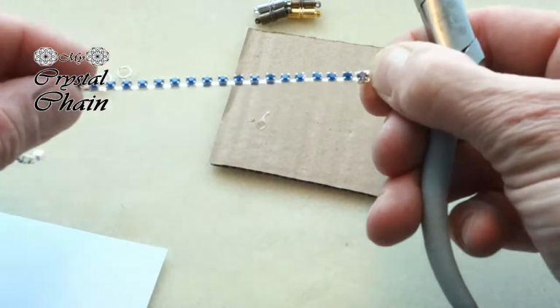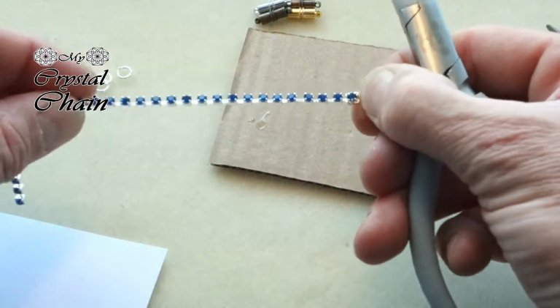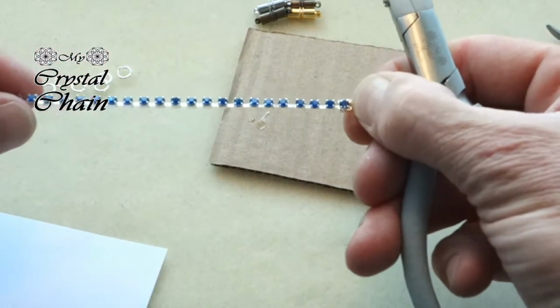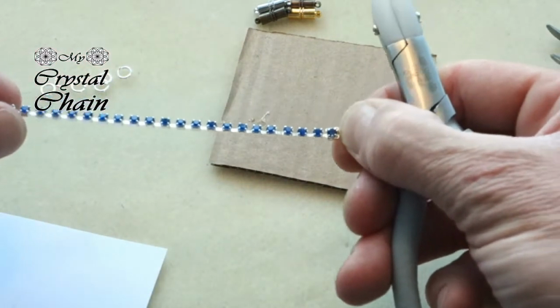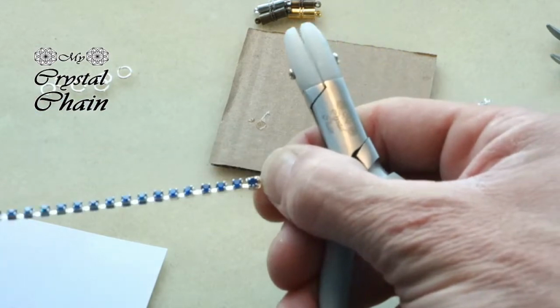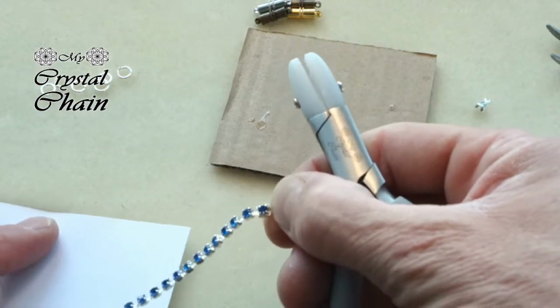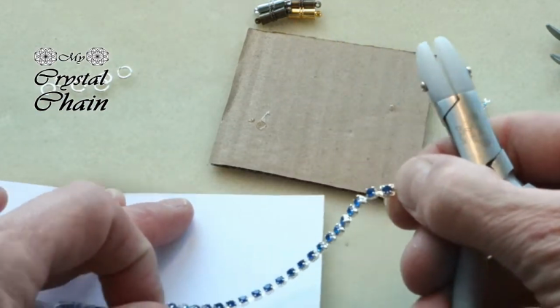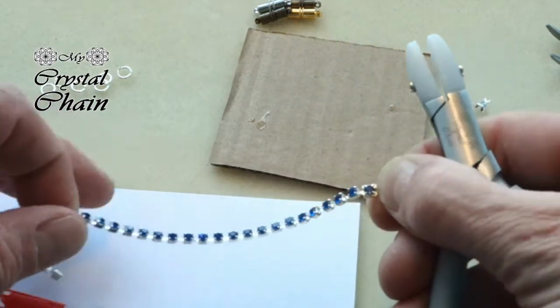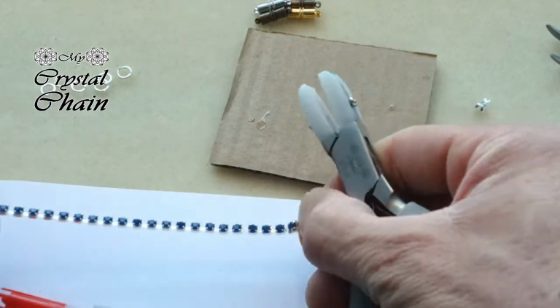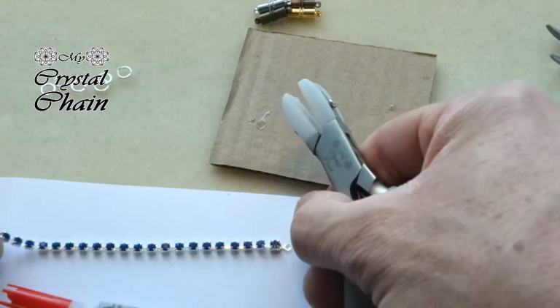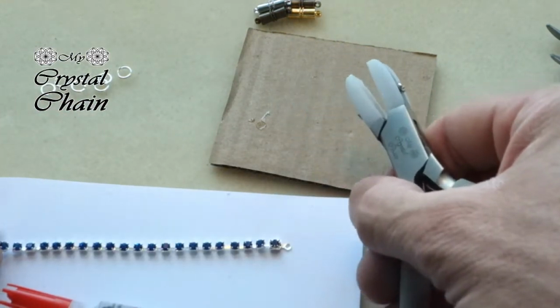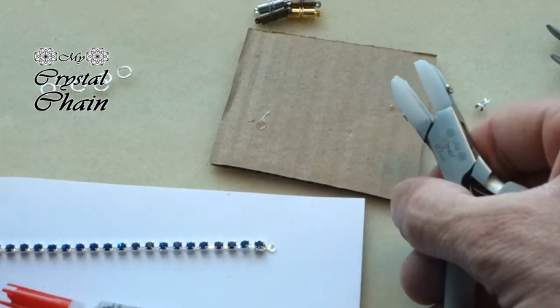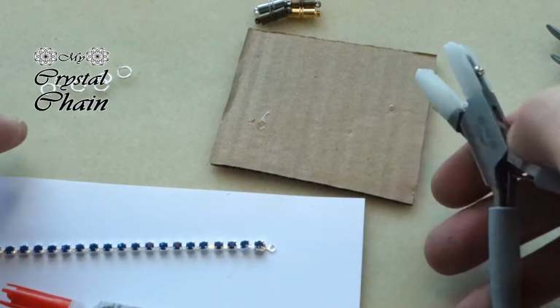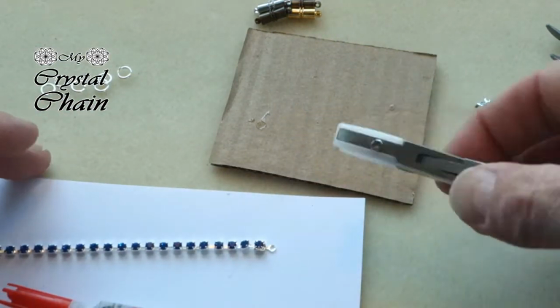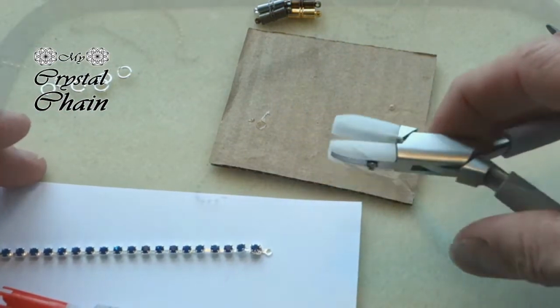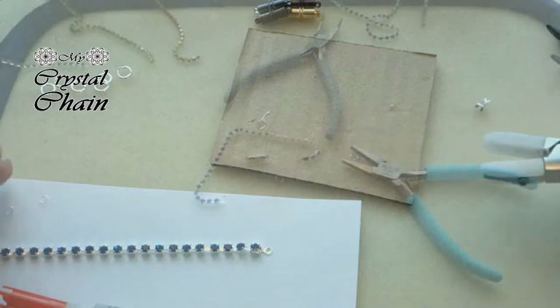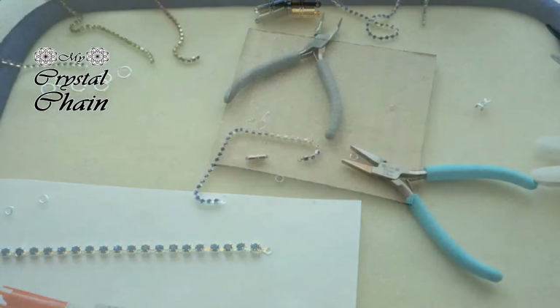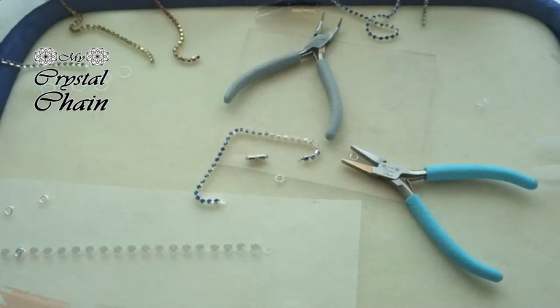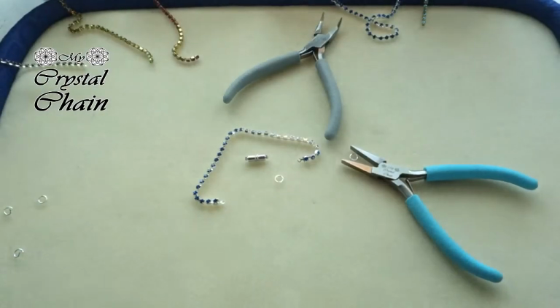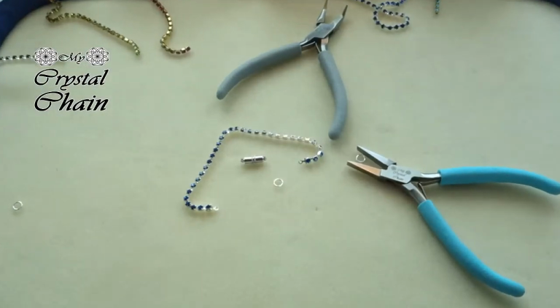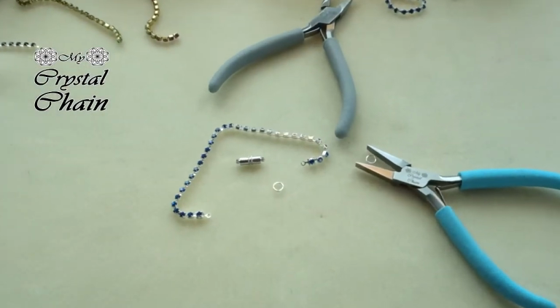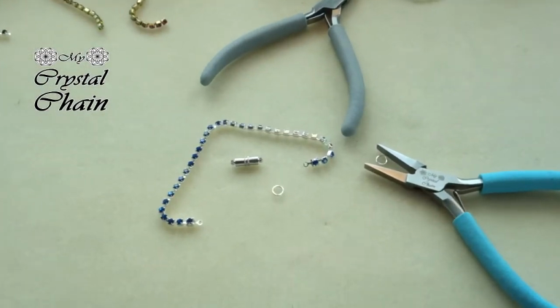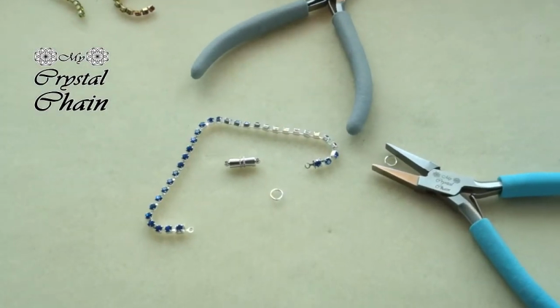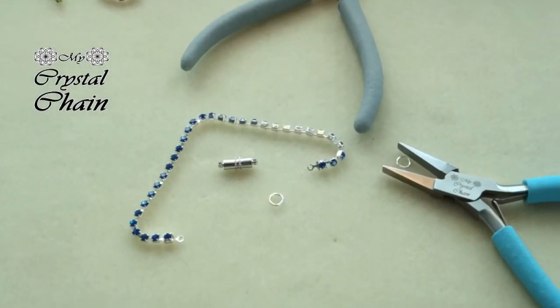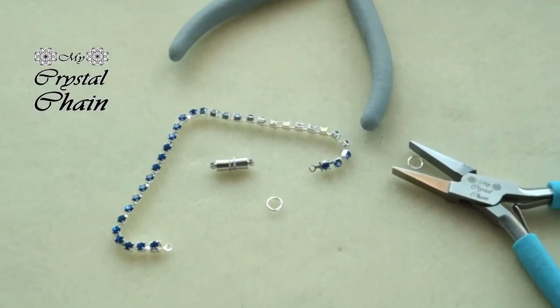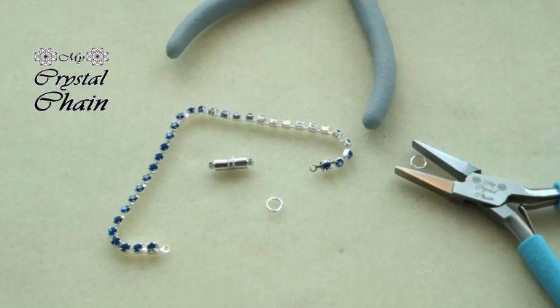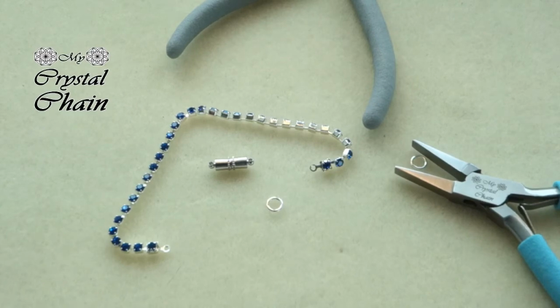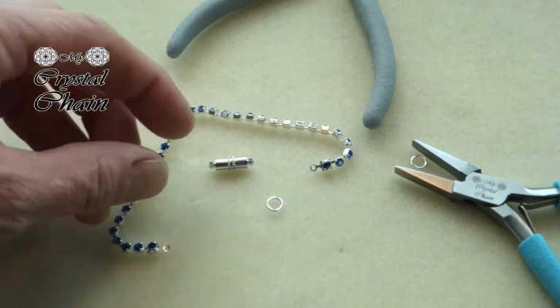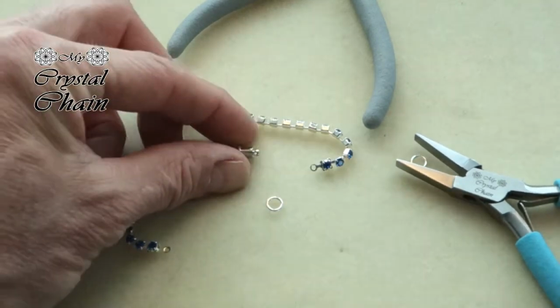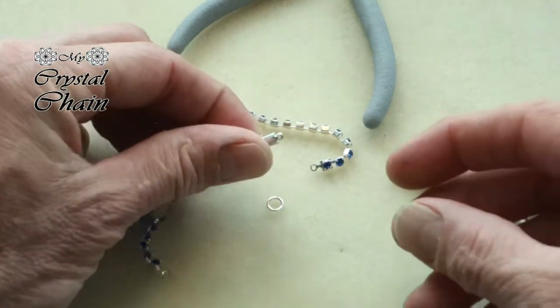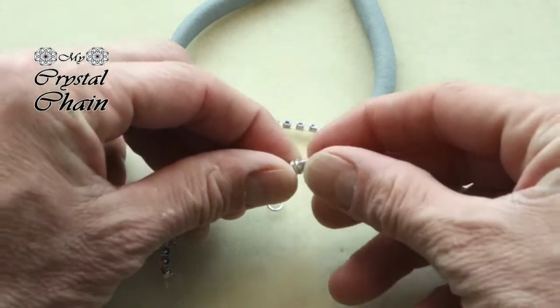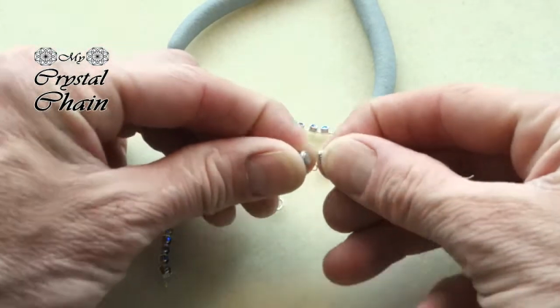Check if it's fixed. Then let the glue dry for at least 30 minutes on a piece of paper. Then of course we need to connect the clasp.